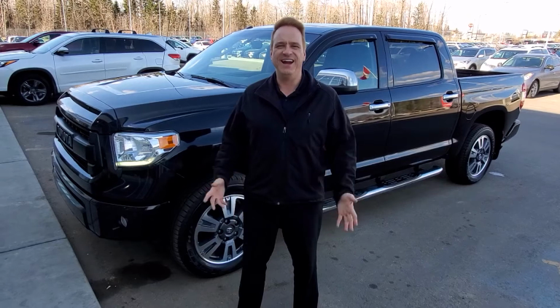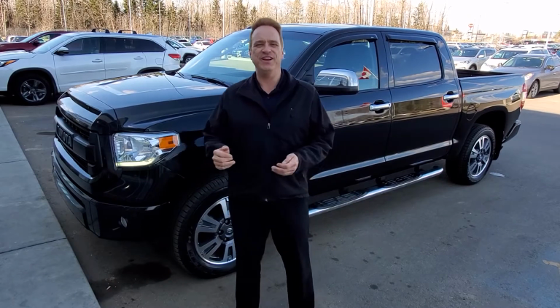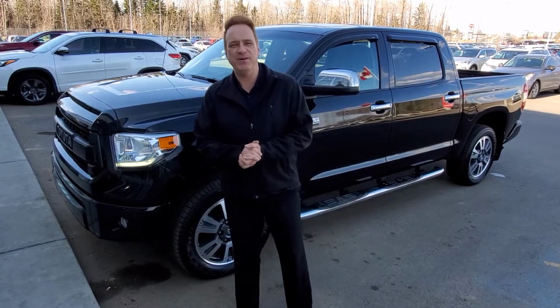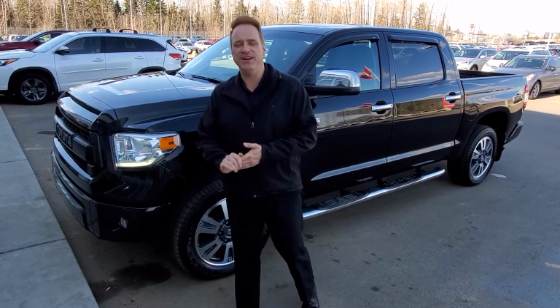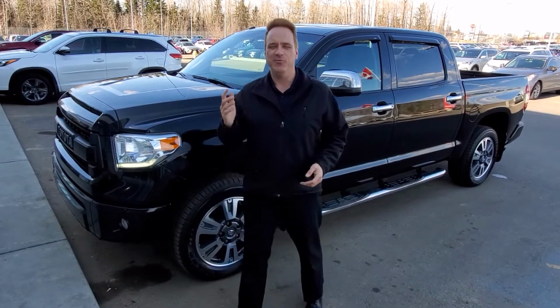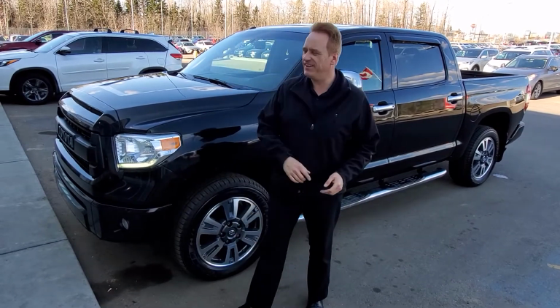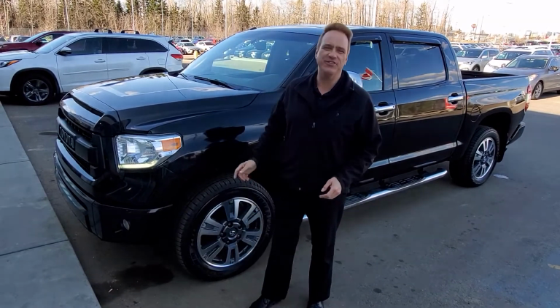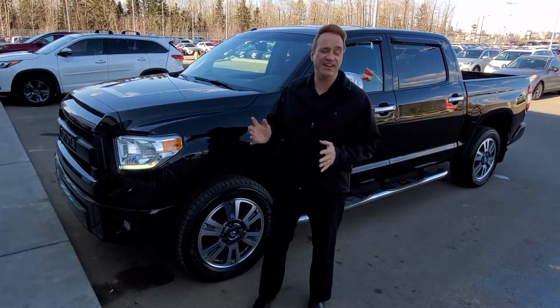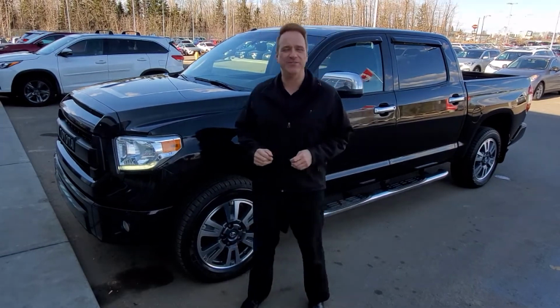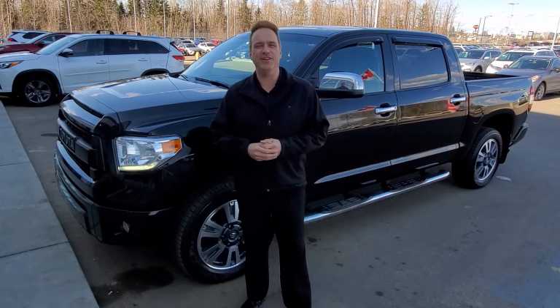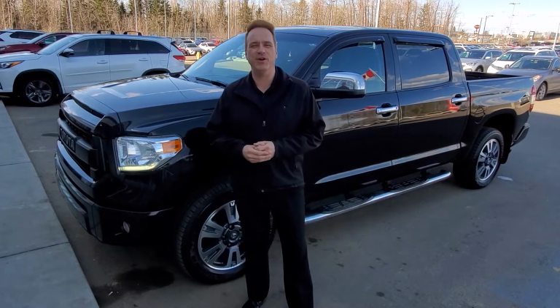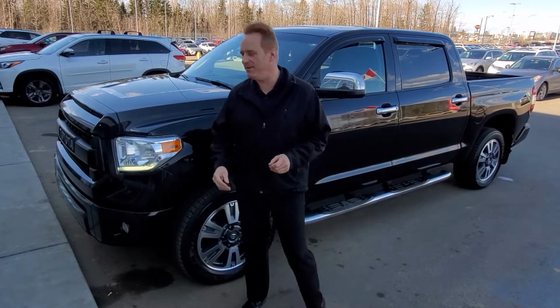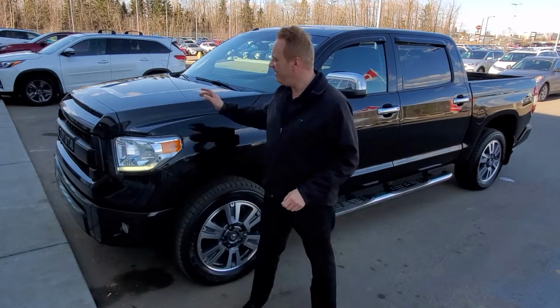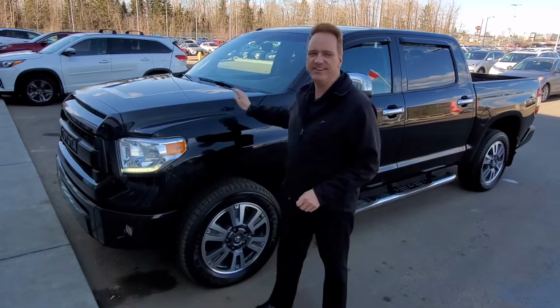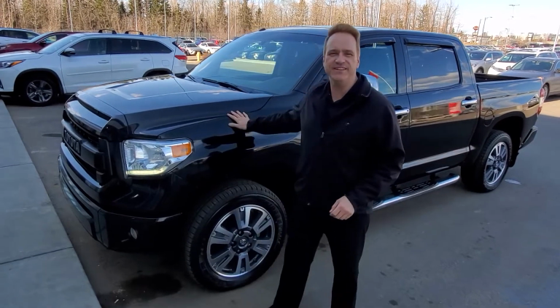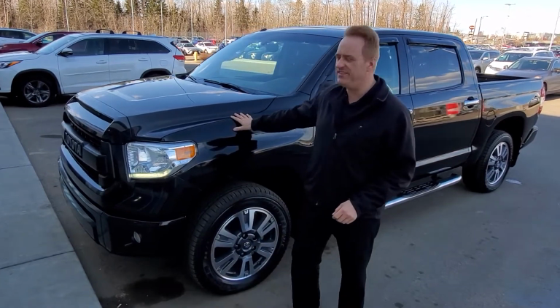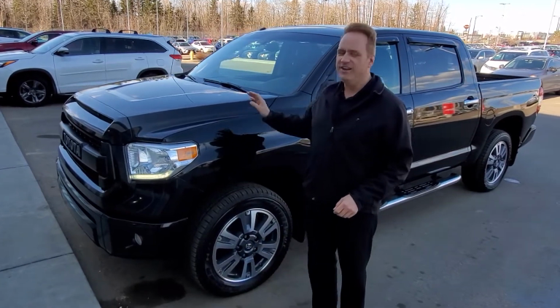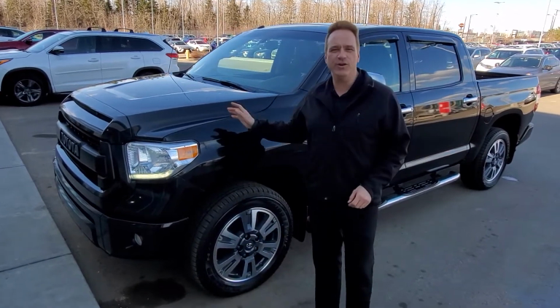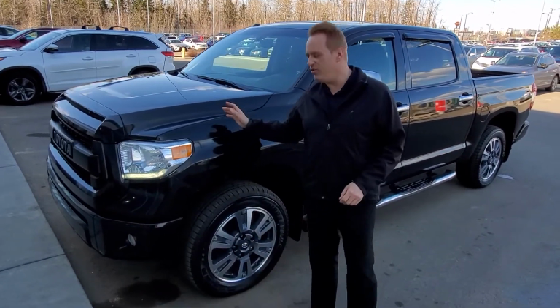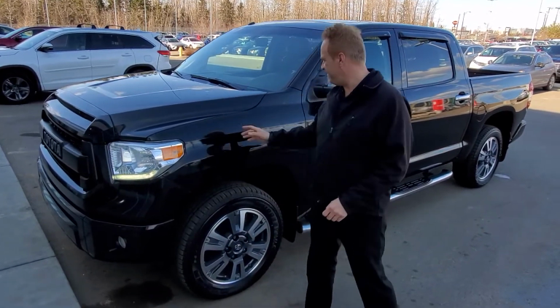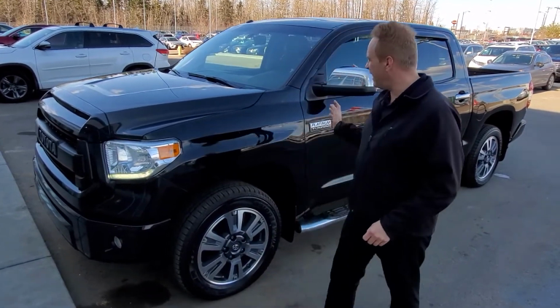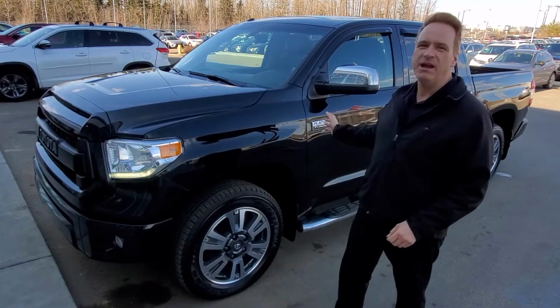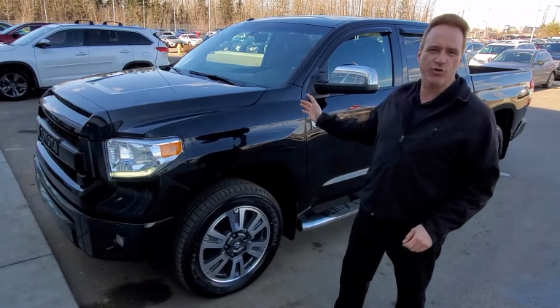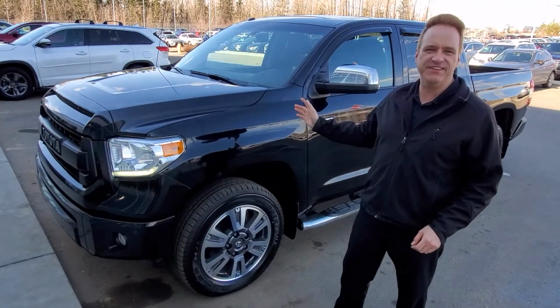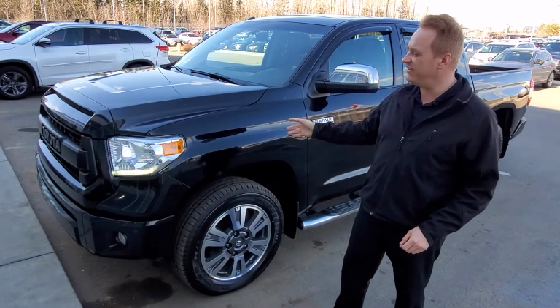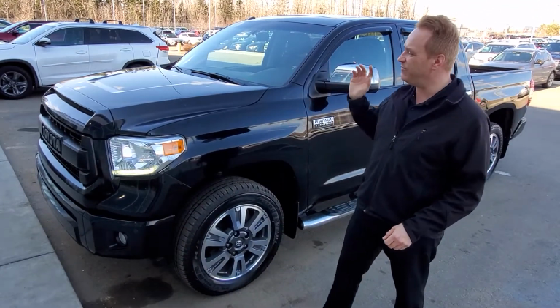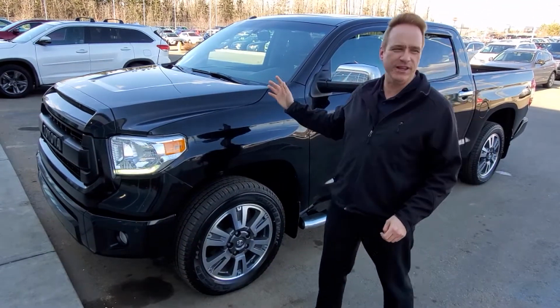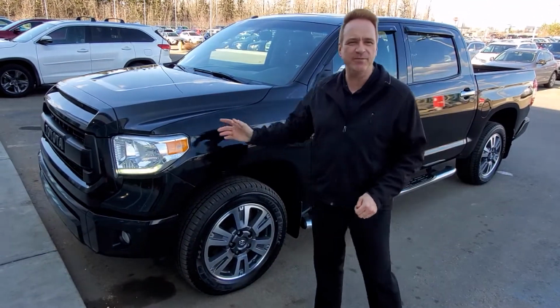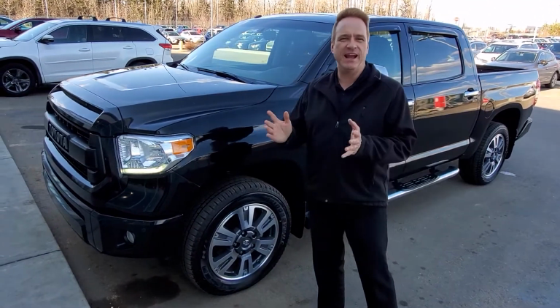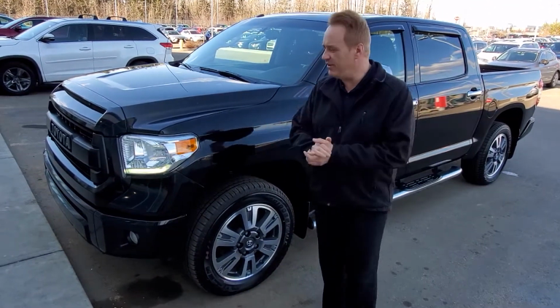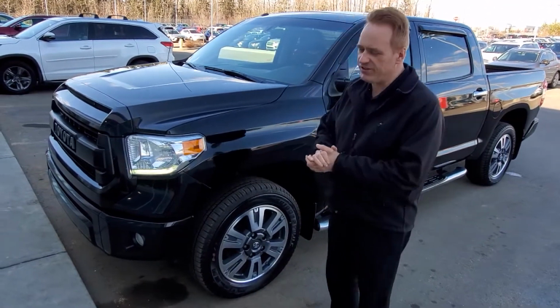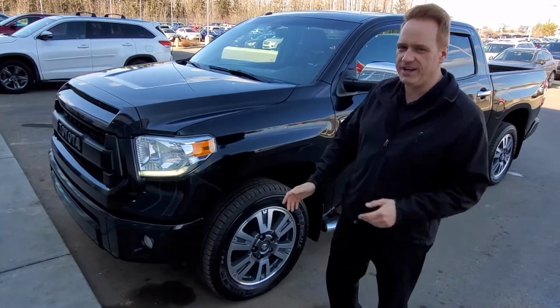Hi, Andrew here at Gateway Toyota. Really excited to introduce another great vehicle in our pre-owned lineup. This is a 2016 Toyota Tundra — it's the Platinum CrewMax Edition, so it's fully equipped. It's an absolutely gorgeous vehicle.